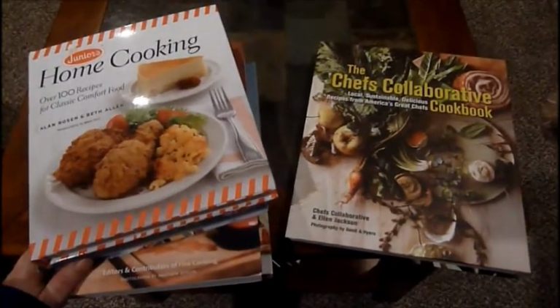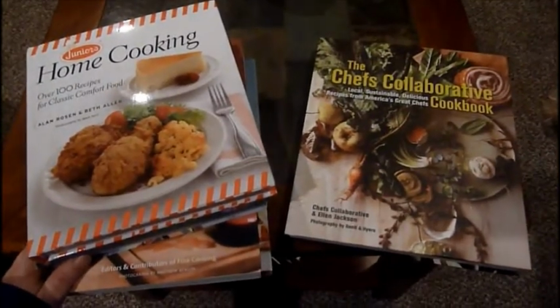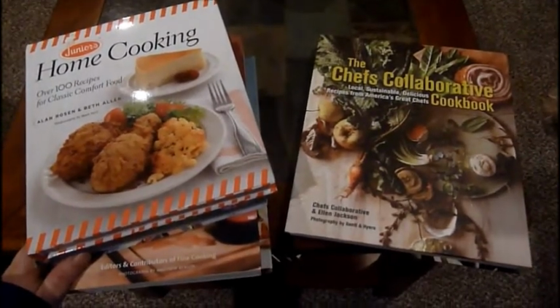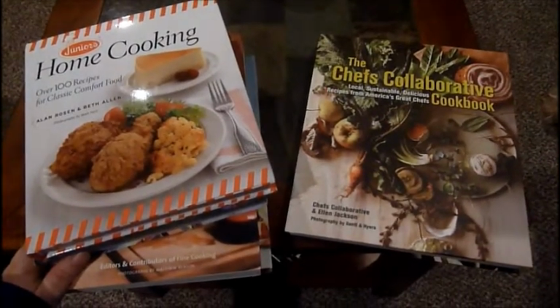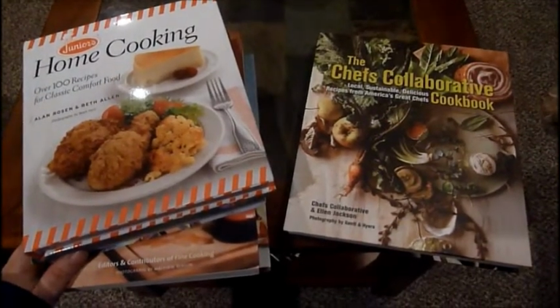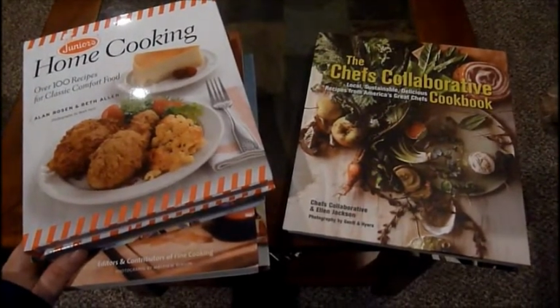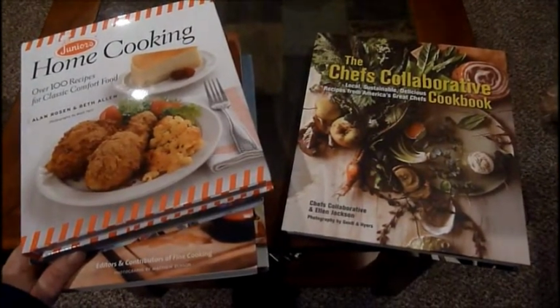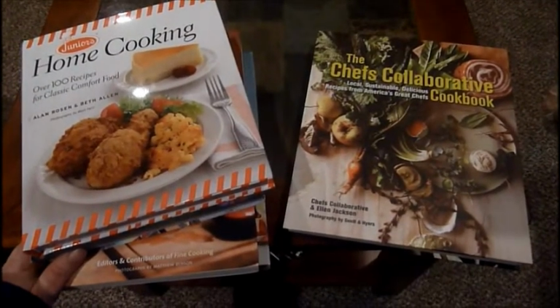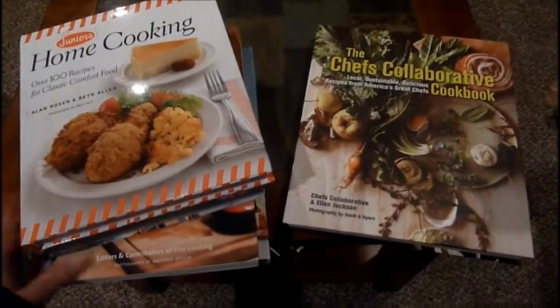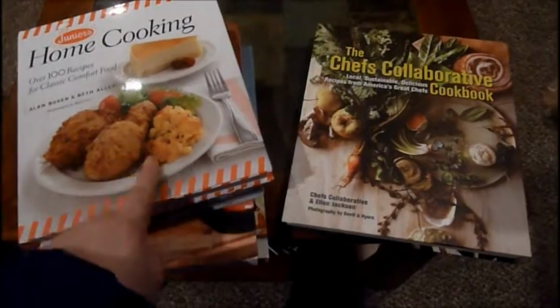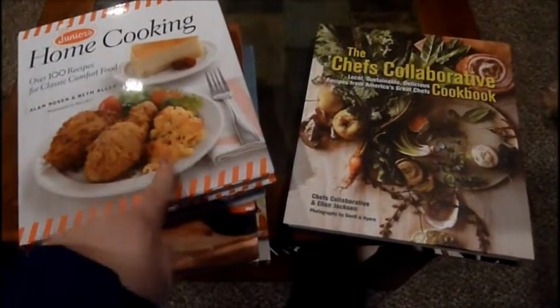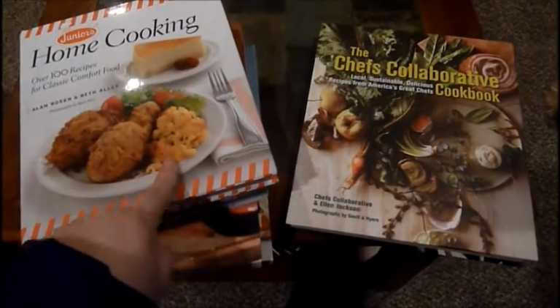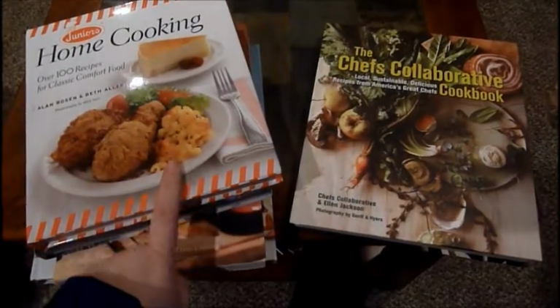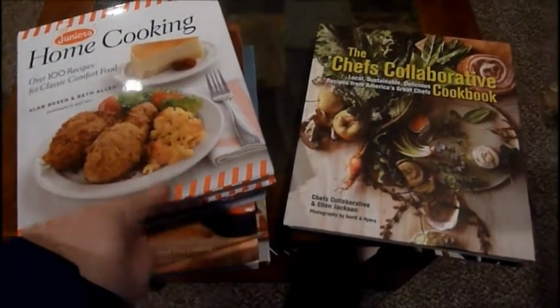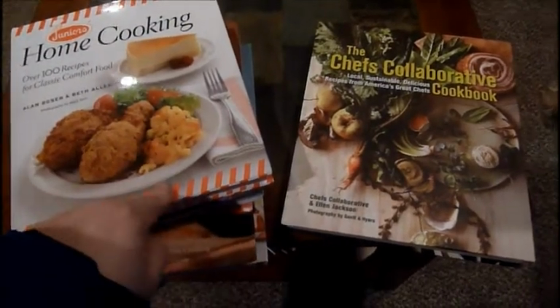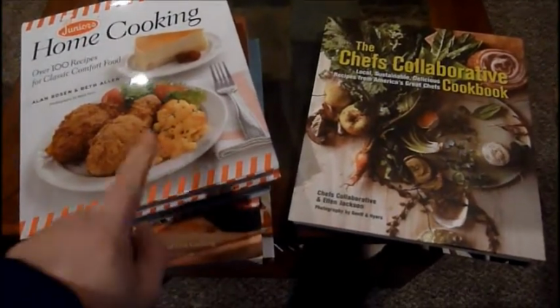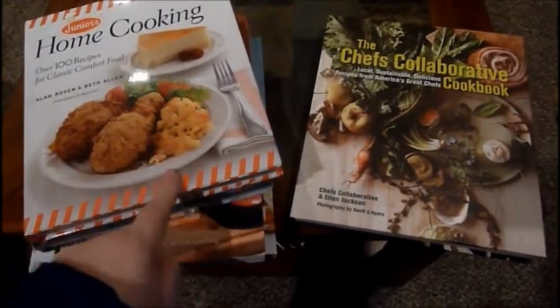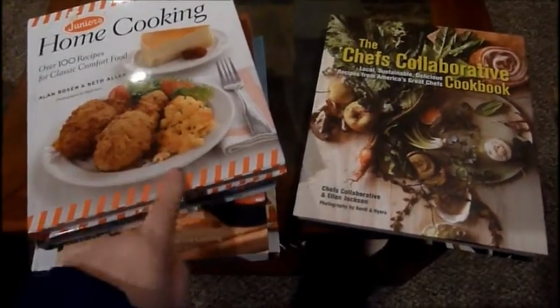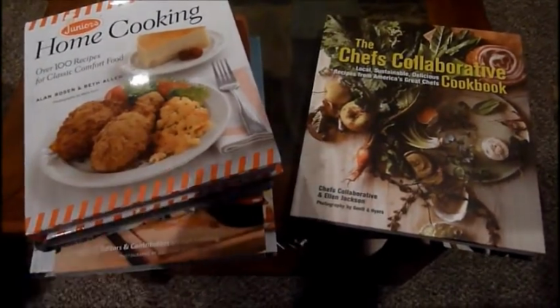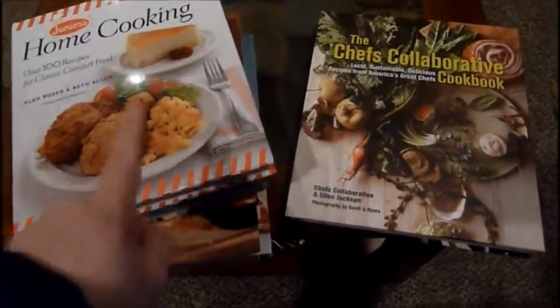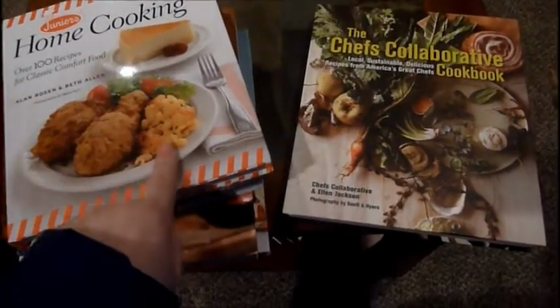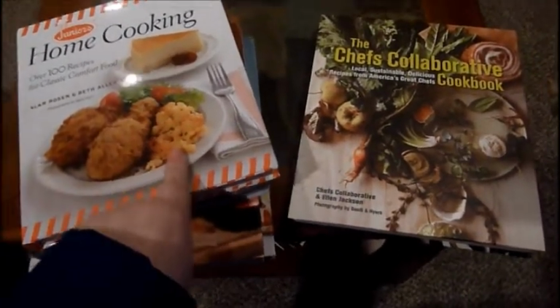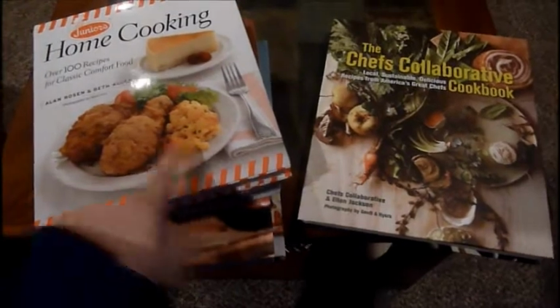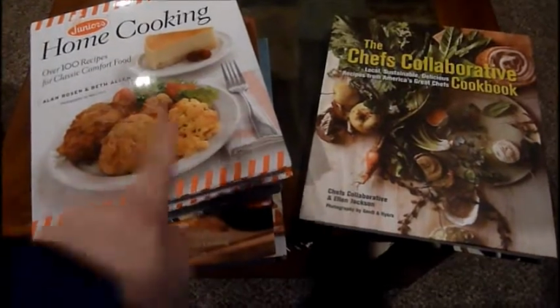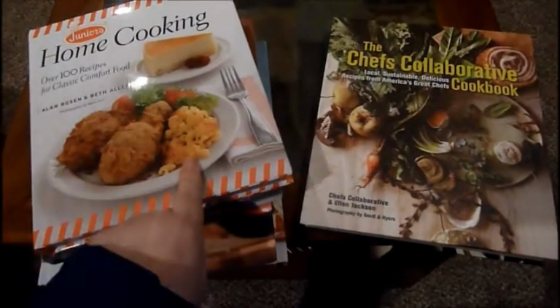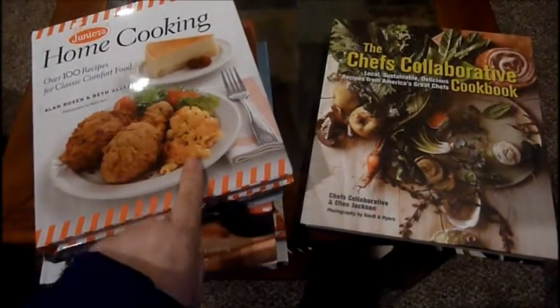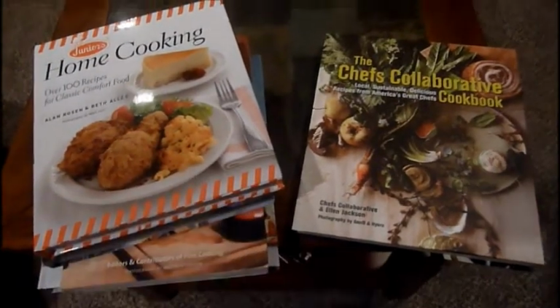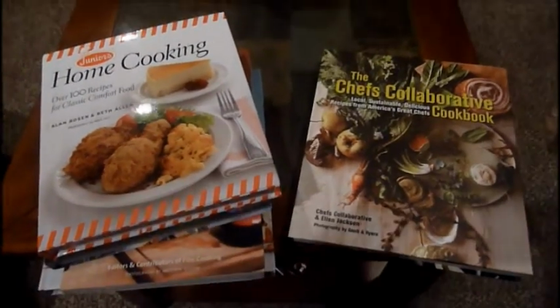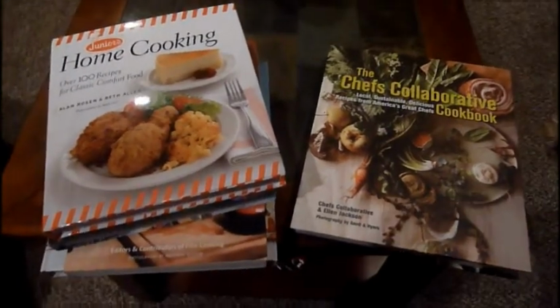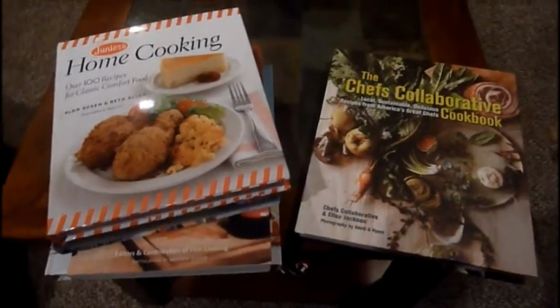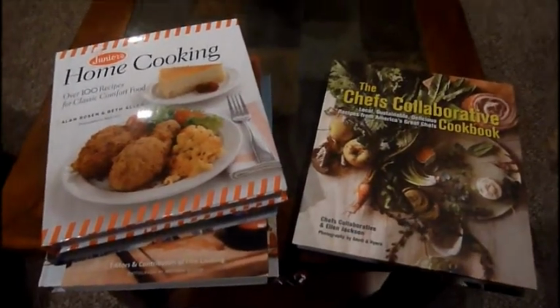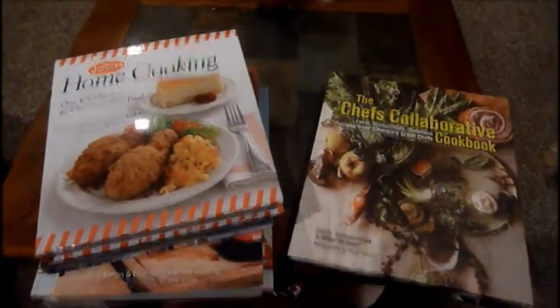Thank you for watching! Please like, comment, share, and subscribe. Remember, I bring it with love and I will bring it to life when I cook with these cookbooks. Thank you so much for watching — happy cooking!